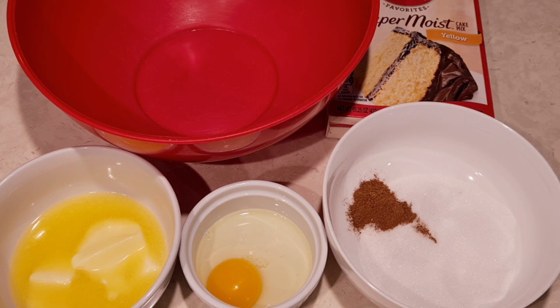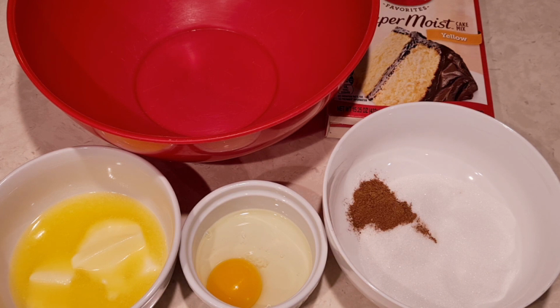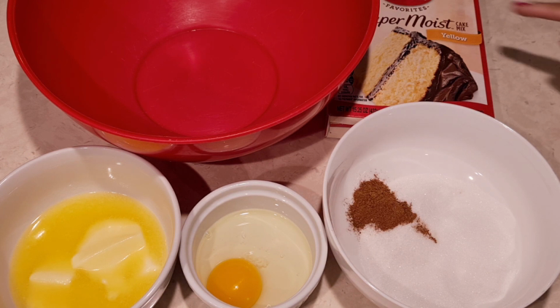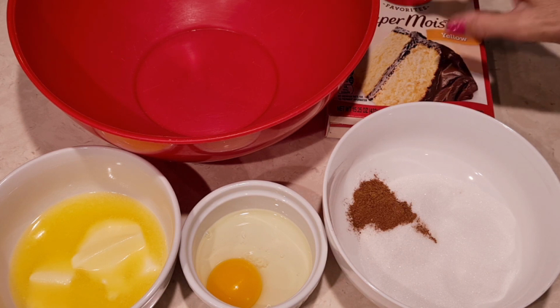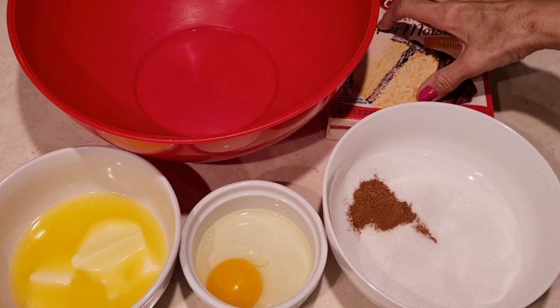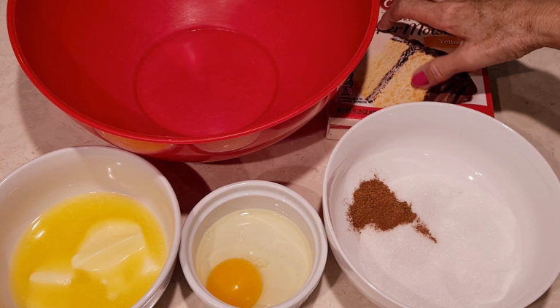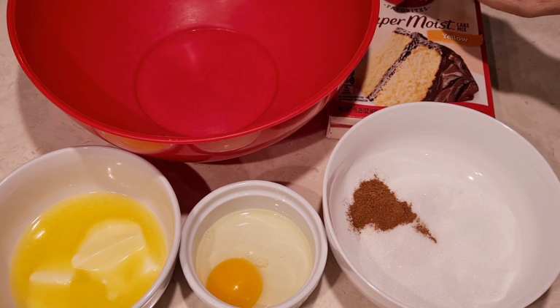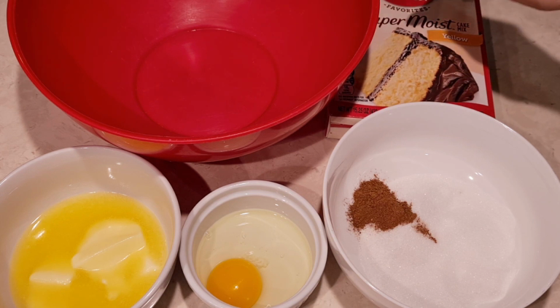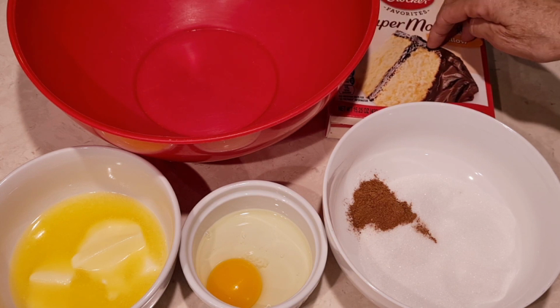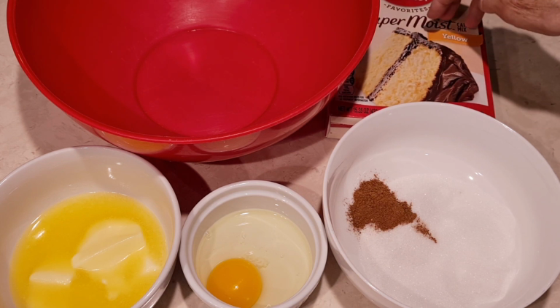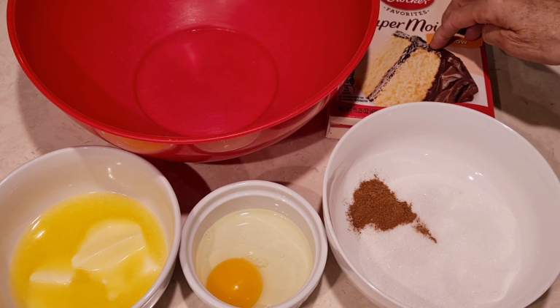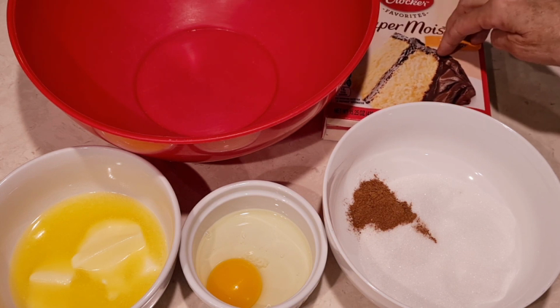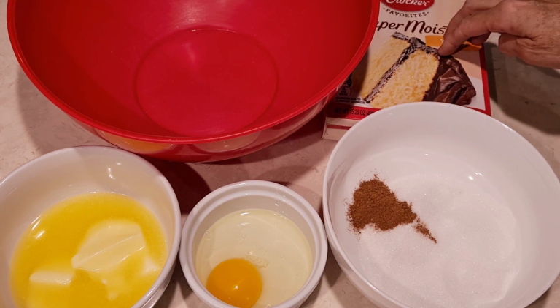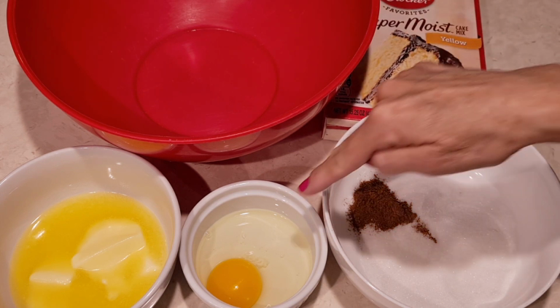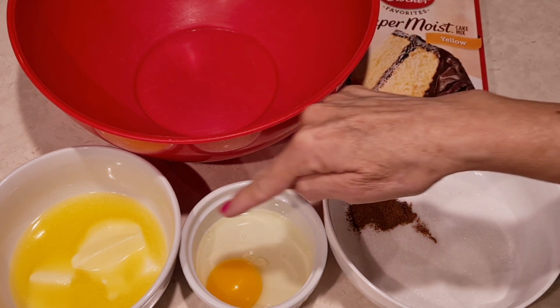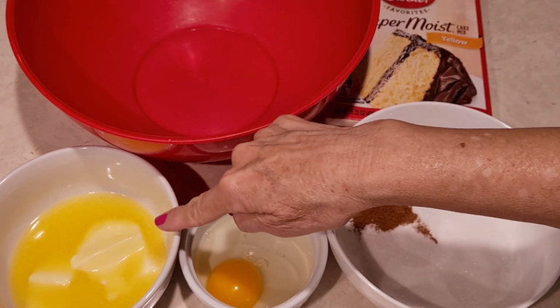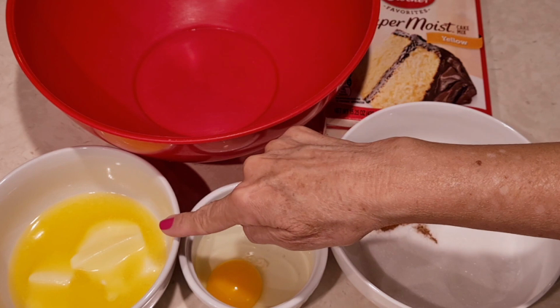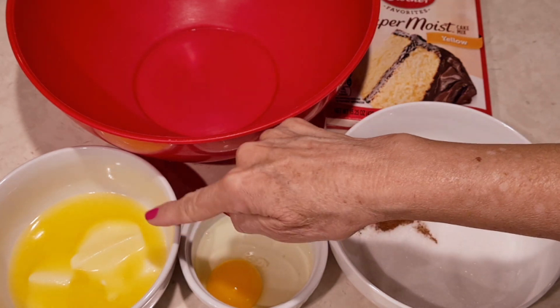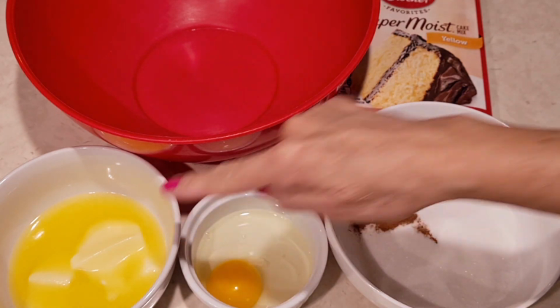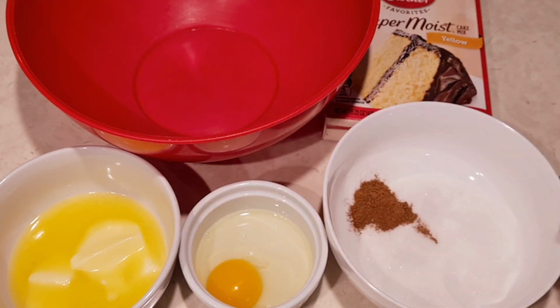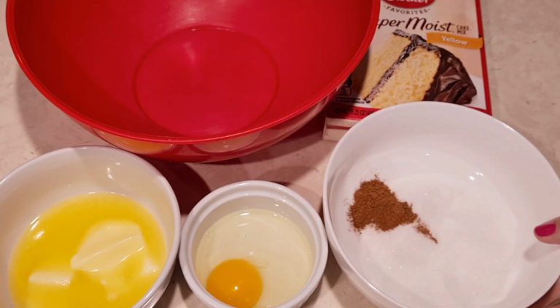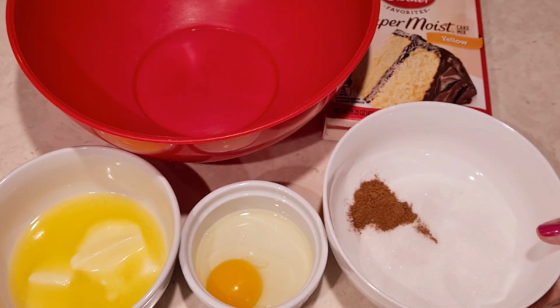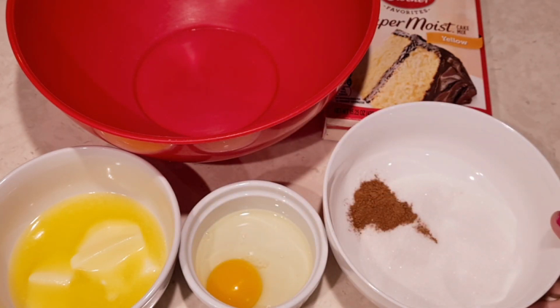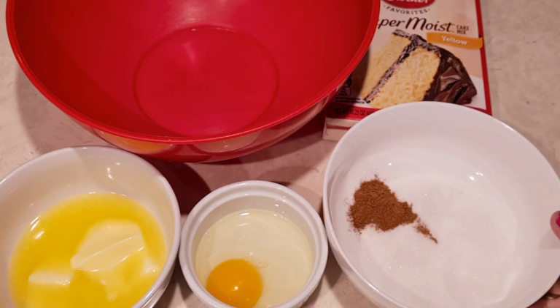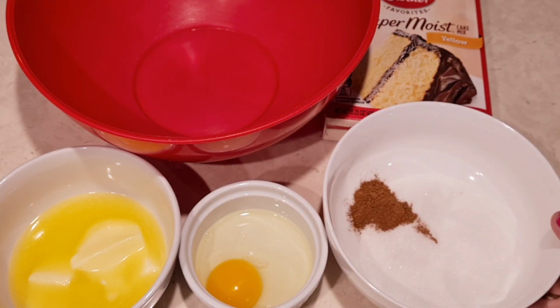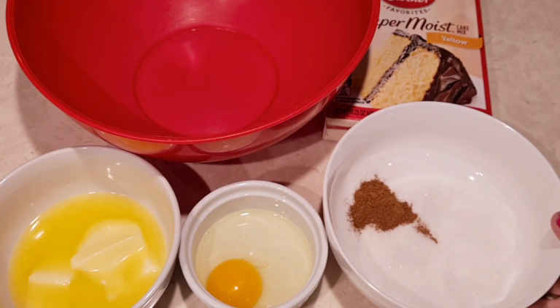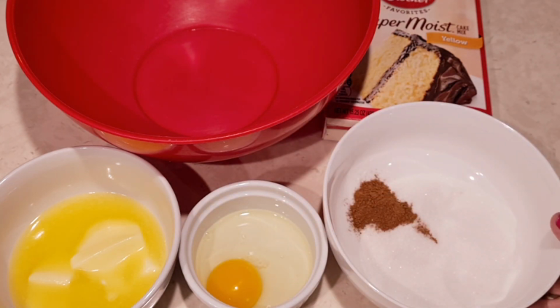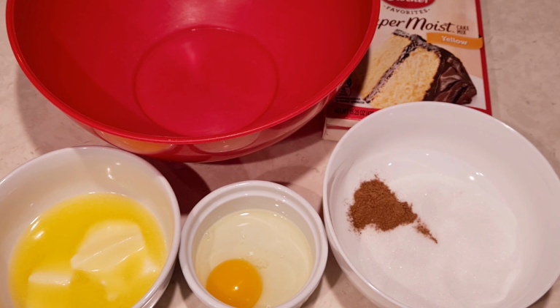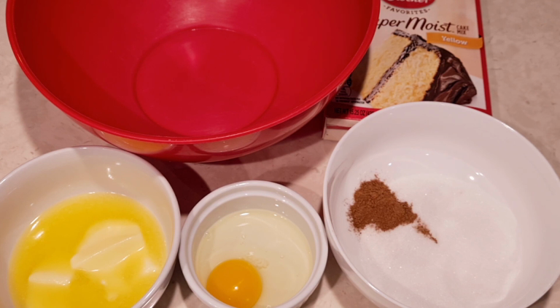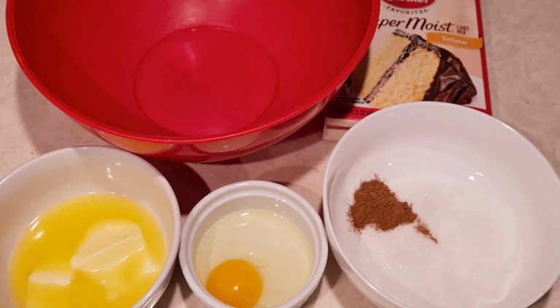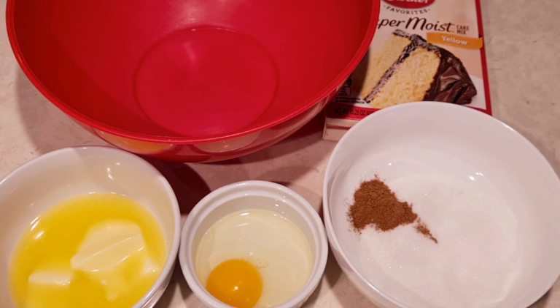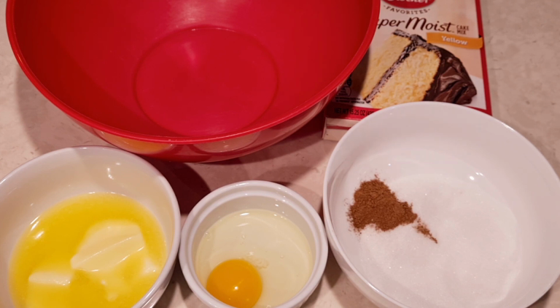Look at this — a cake mix. You can use yellow or white cake mix. An egg and one stick of melted butter. This right here is a little bit of sugar and cinnamon. That's it! I can't believe it.